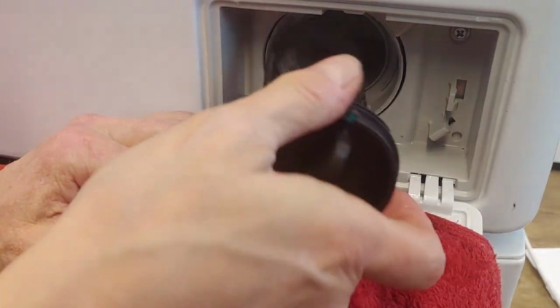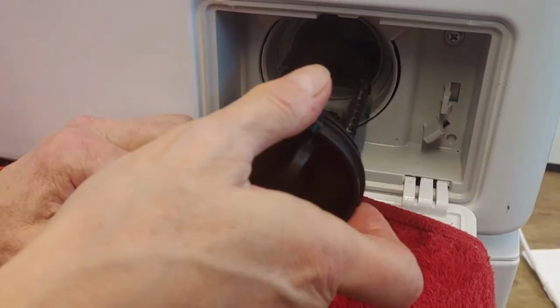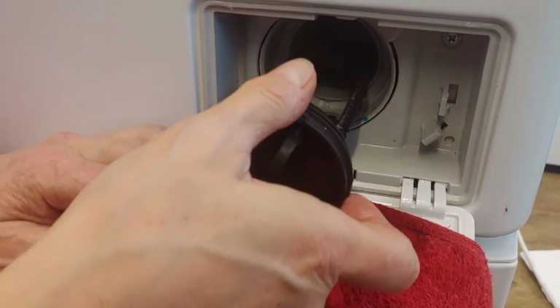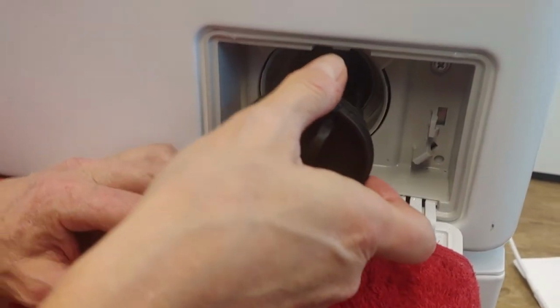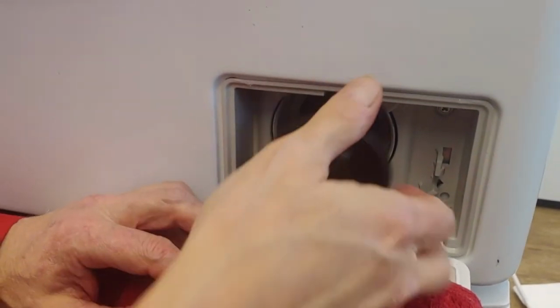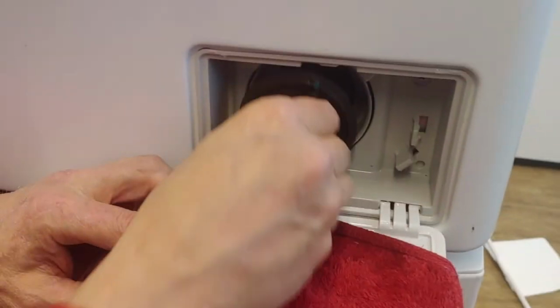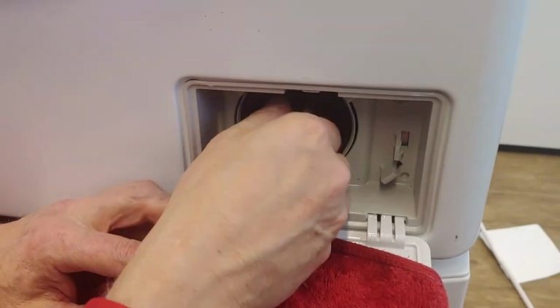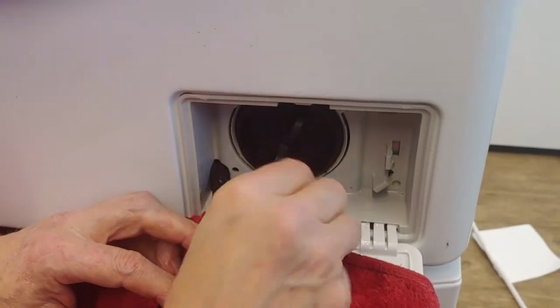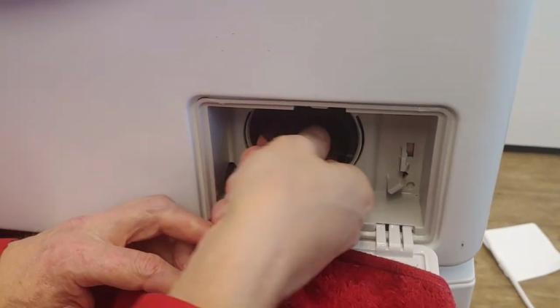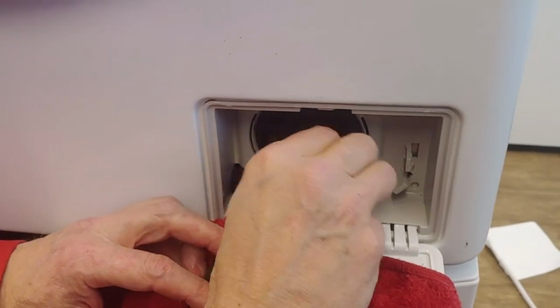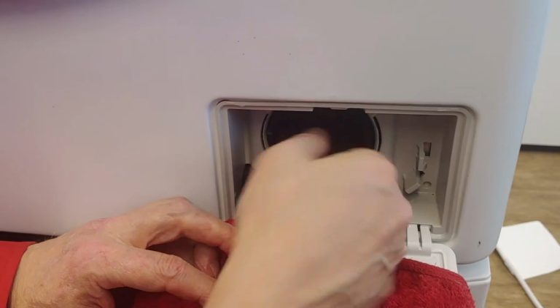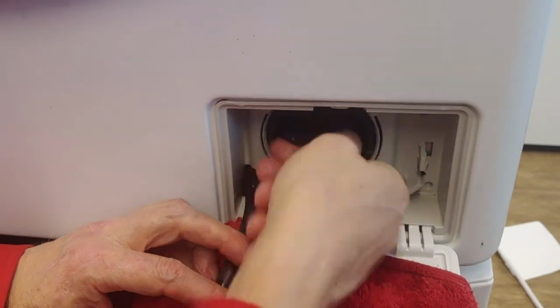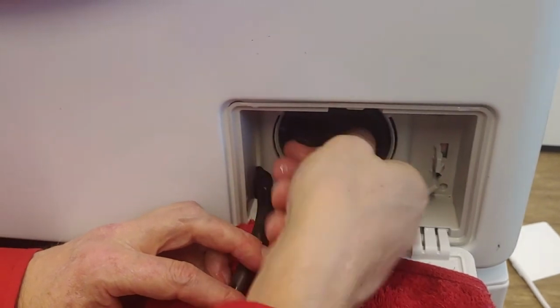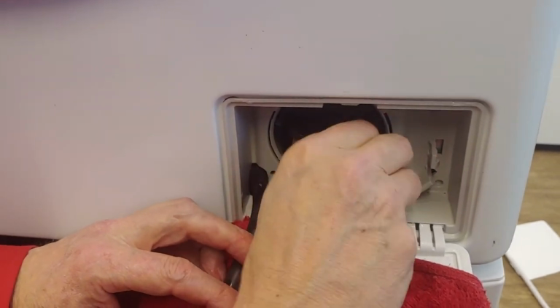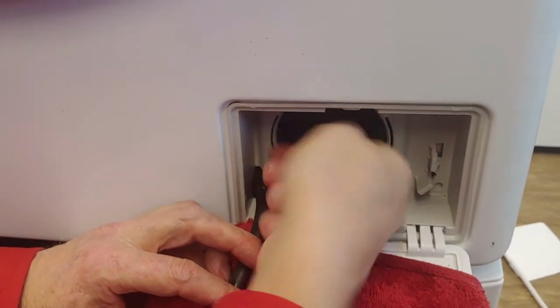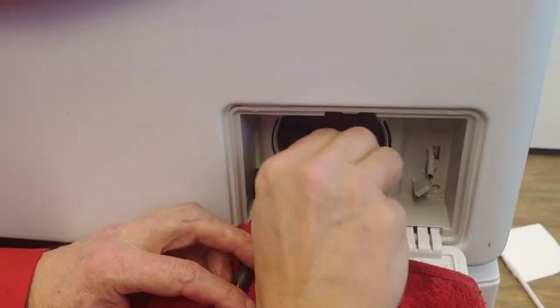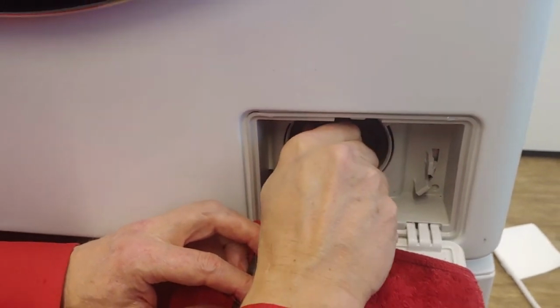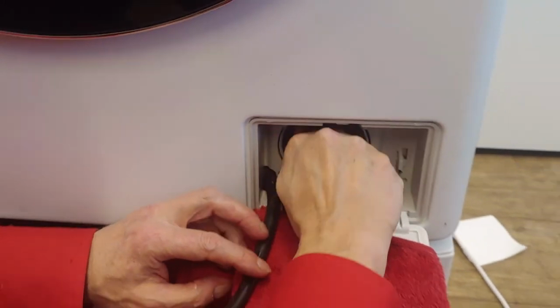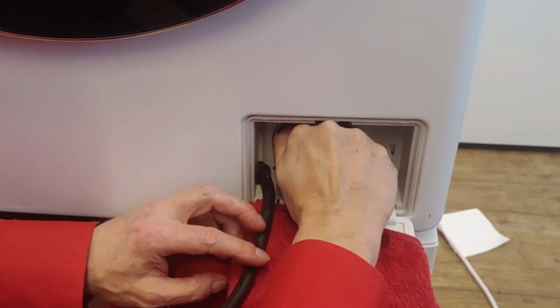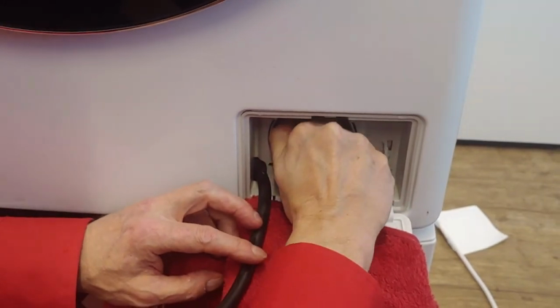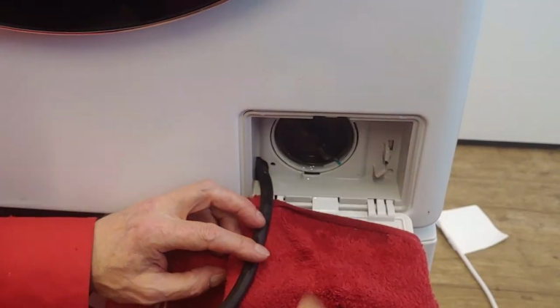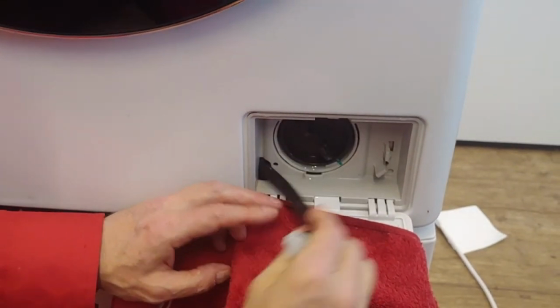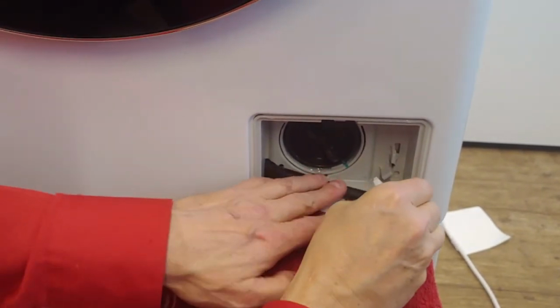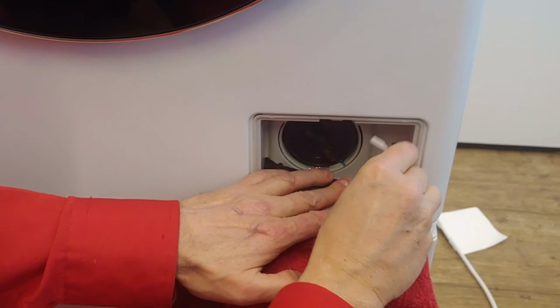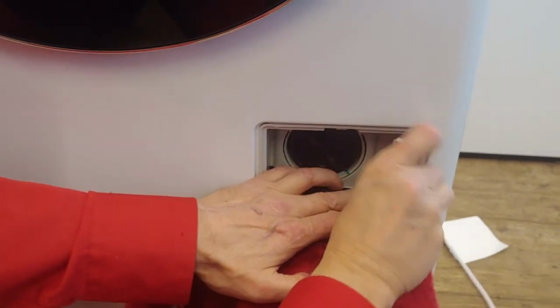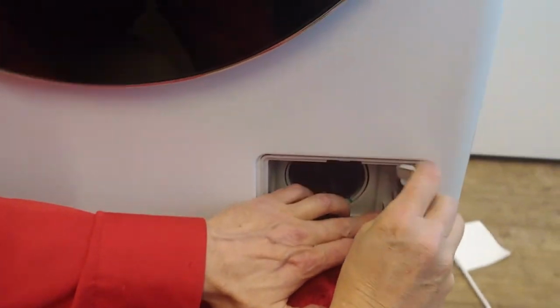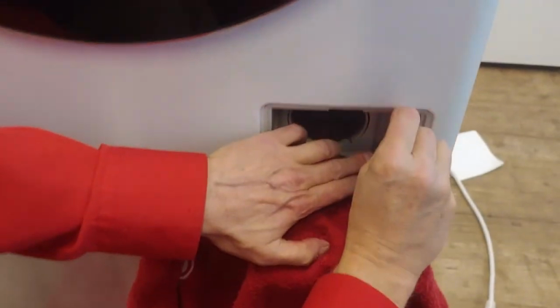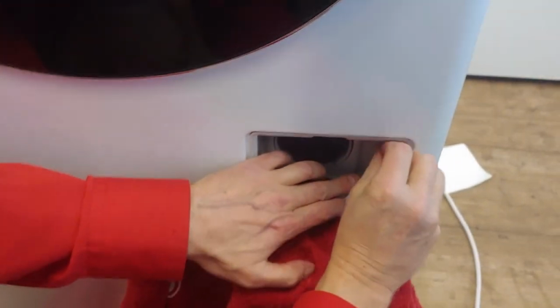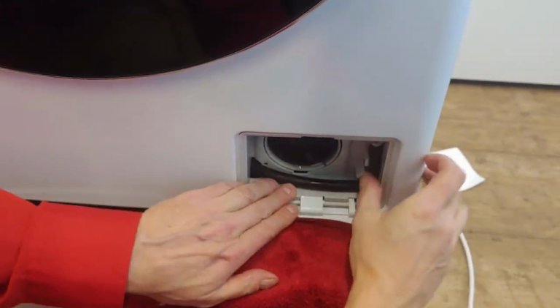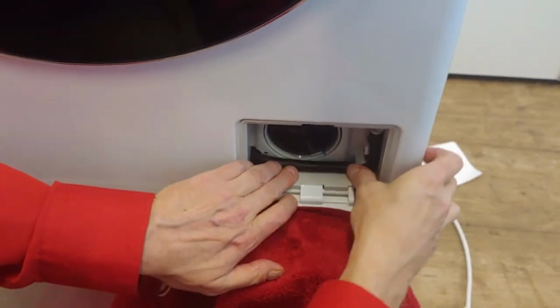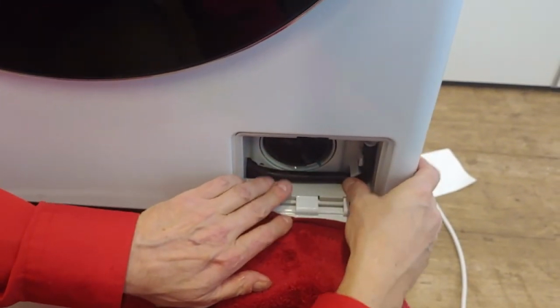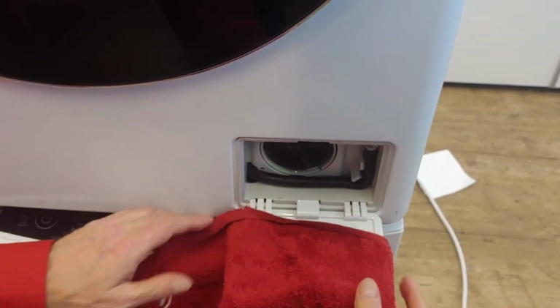Put it in the drain filter and rotate it clockwise. Make sure it's closed properly. Put back the tube and close the lid.